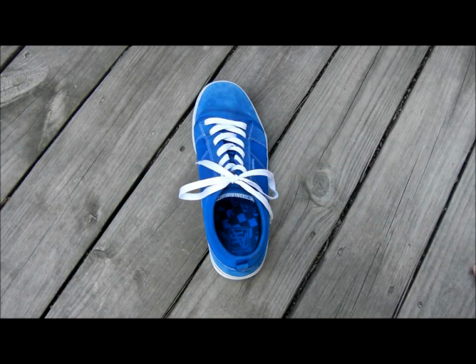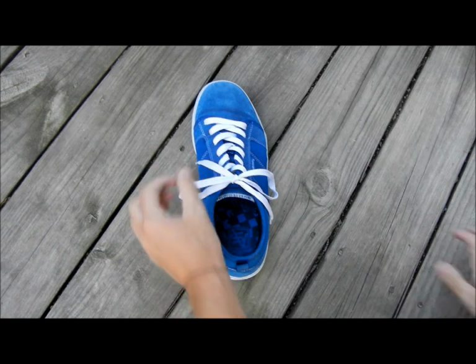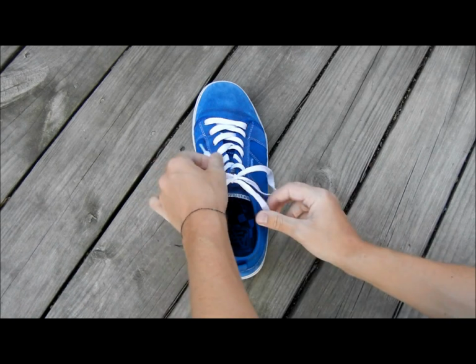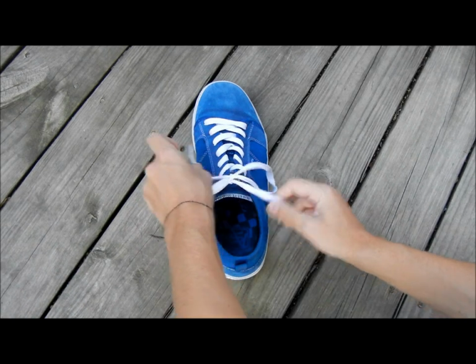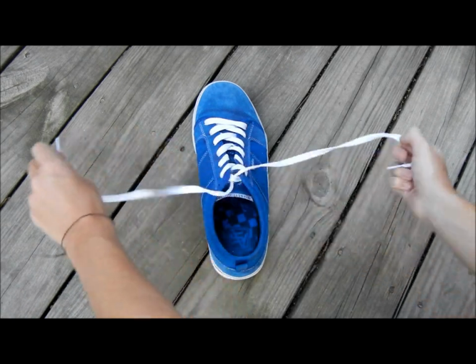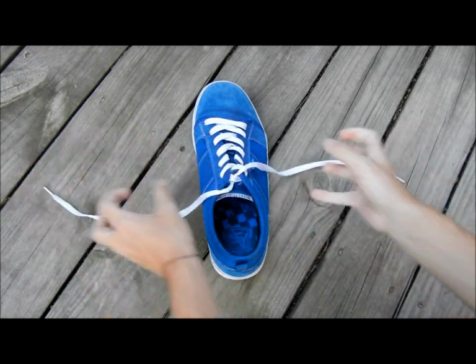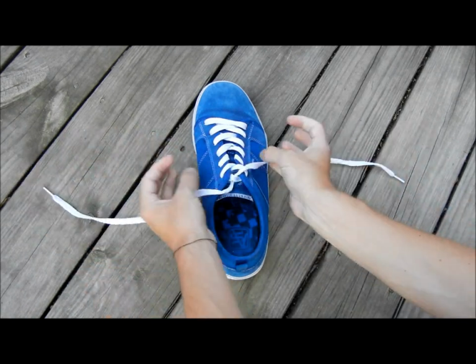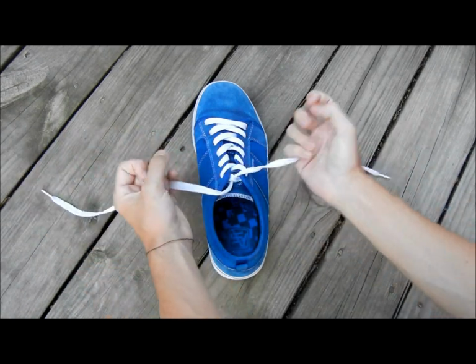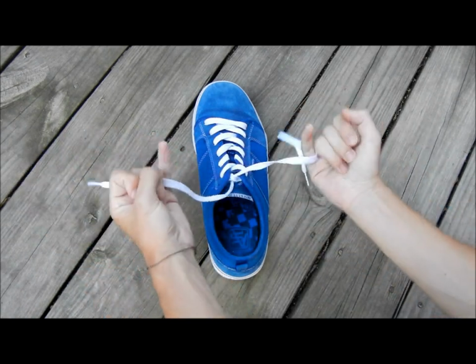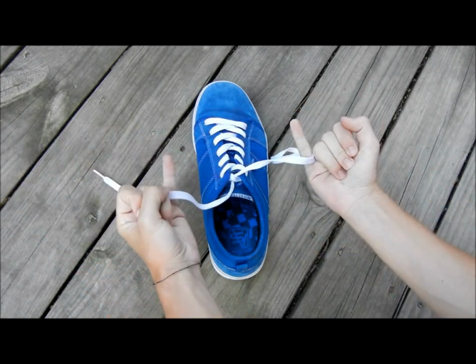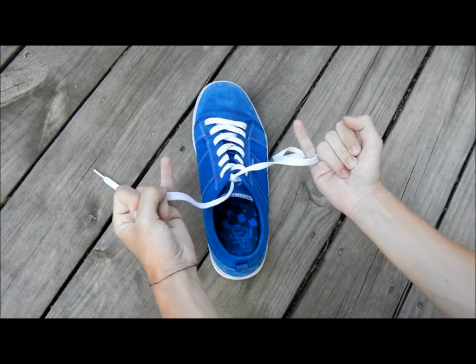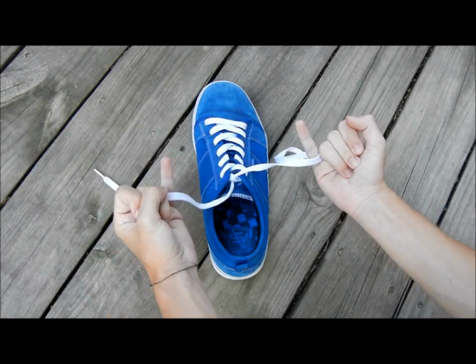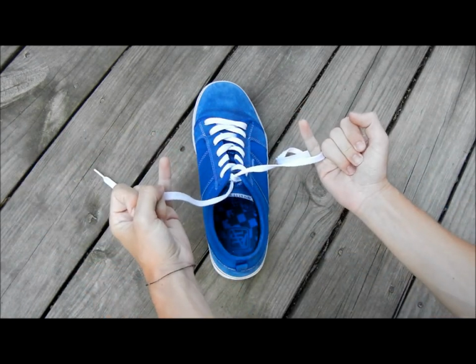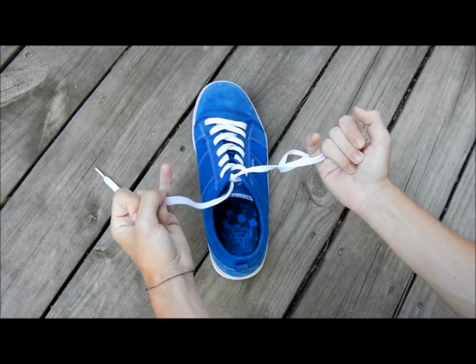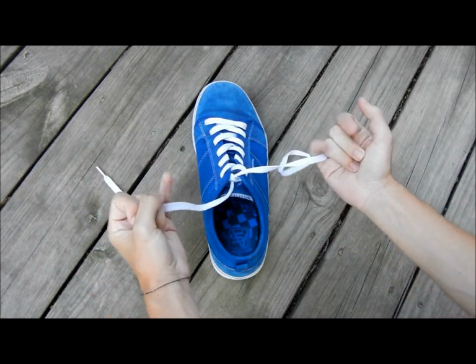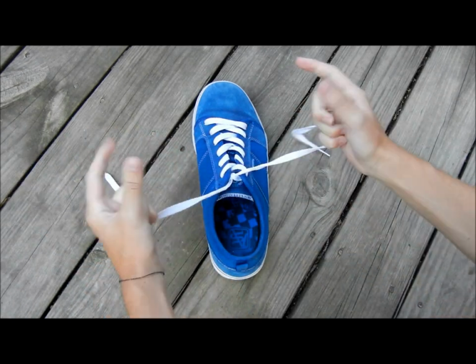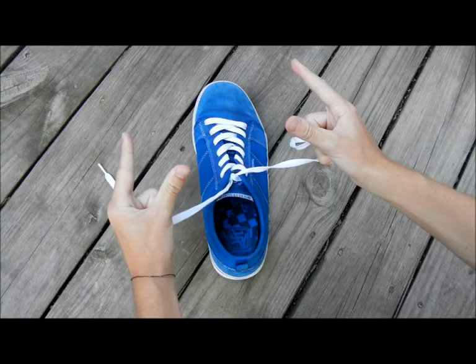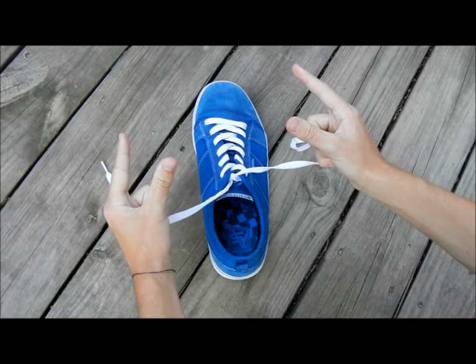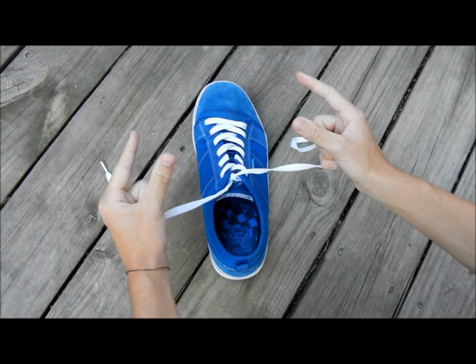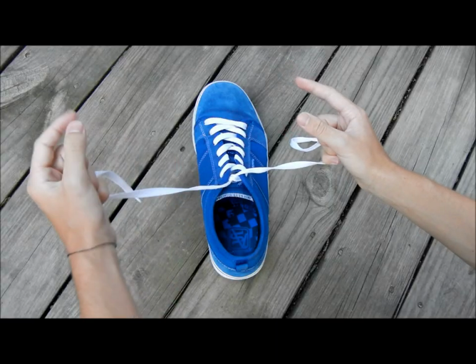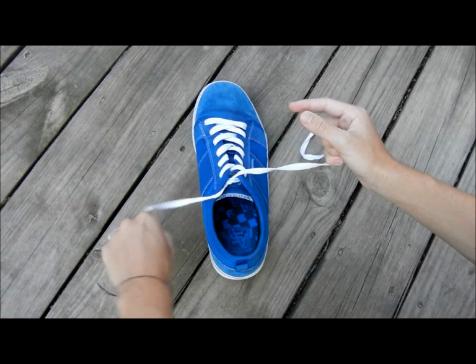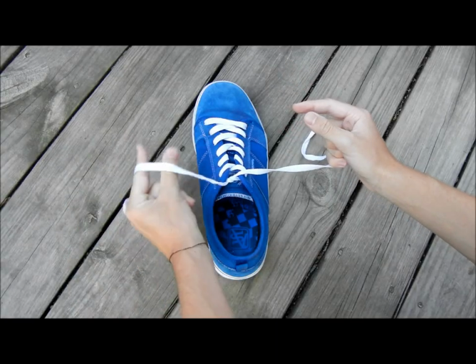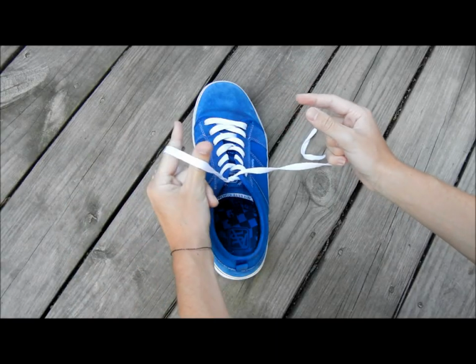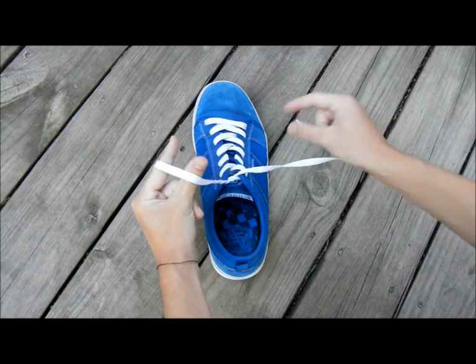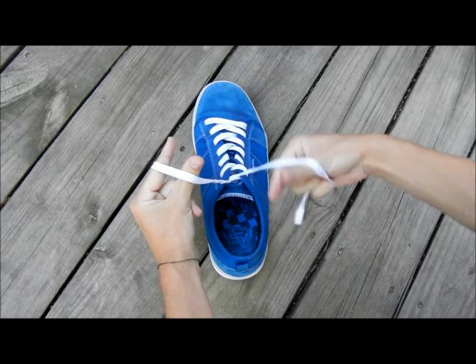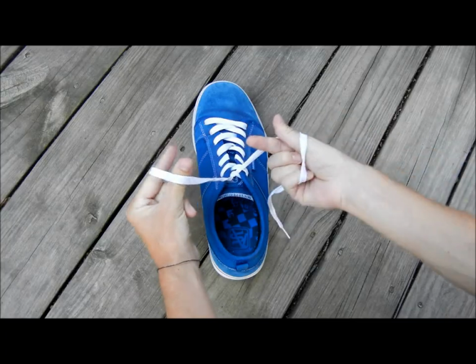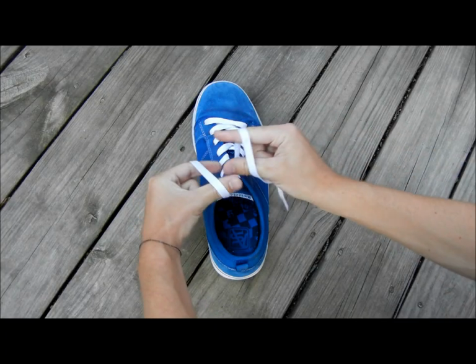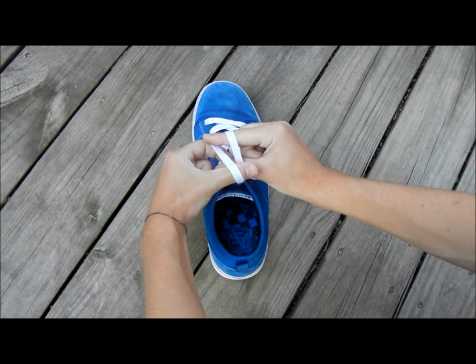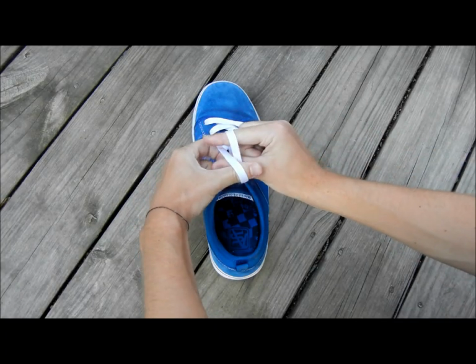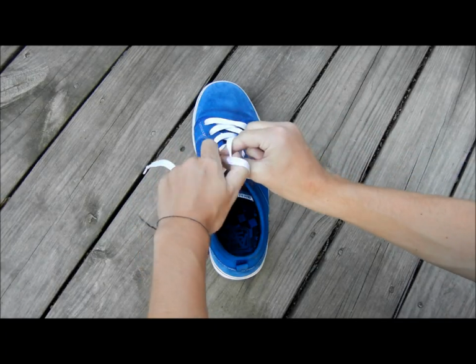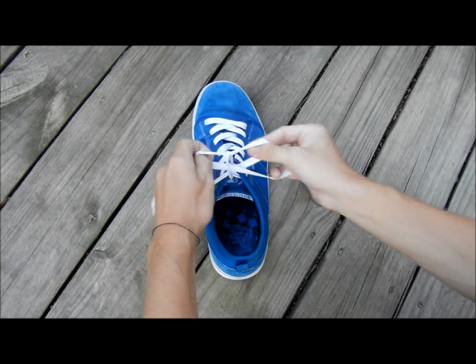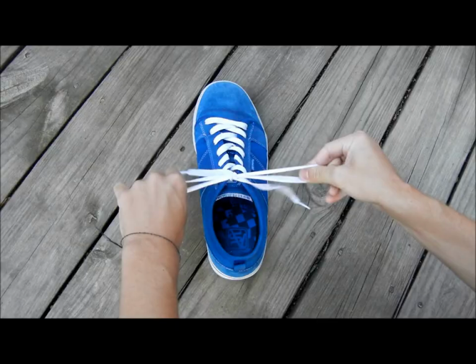And to recap: fancy pinkies, lobster claws, under, over, X, pull it through.